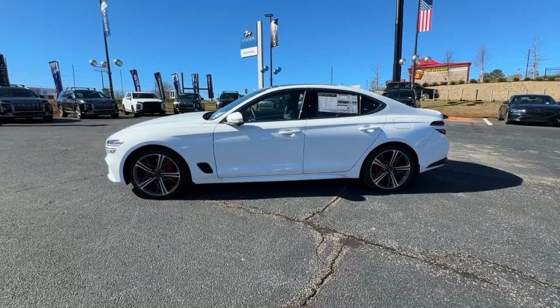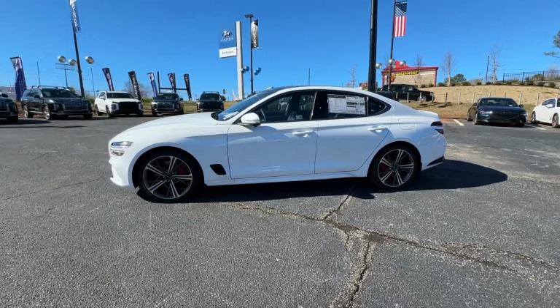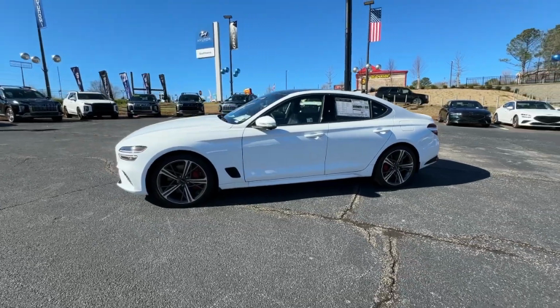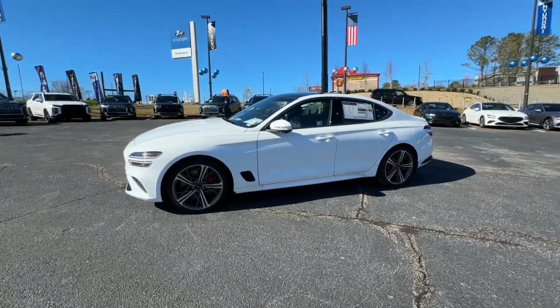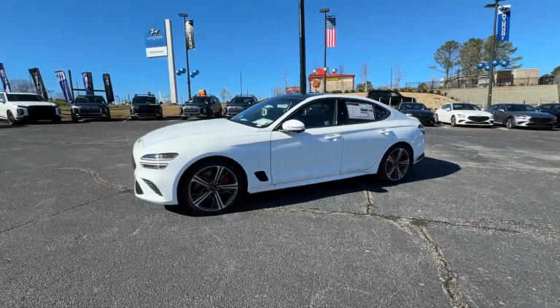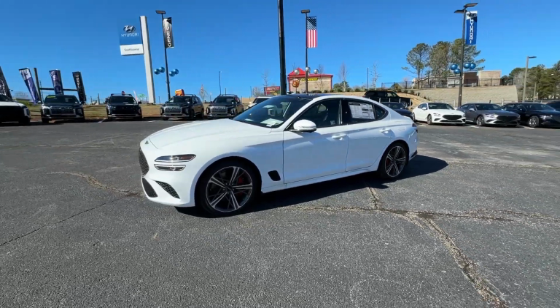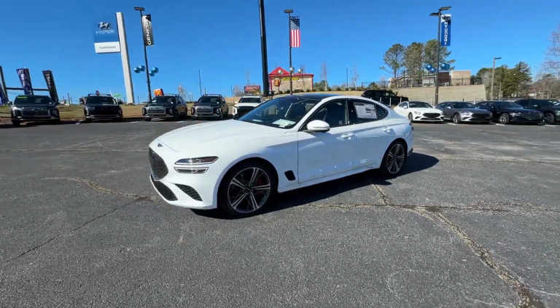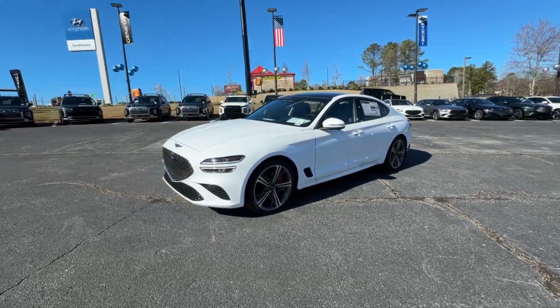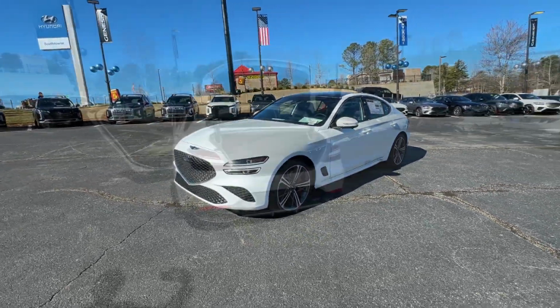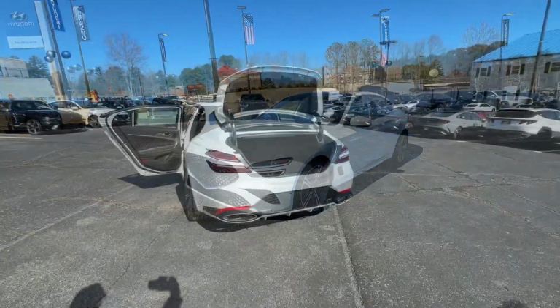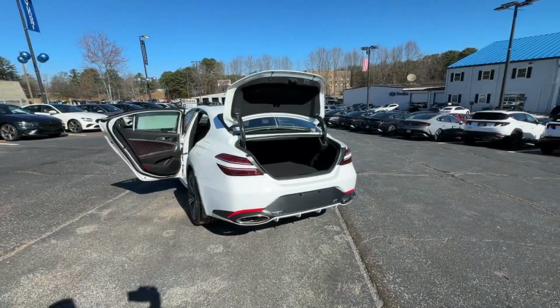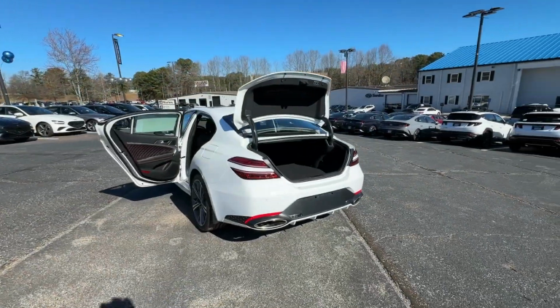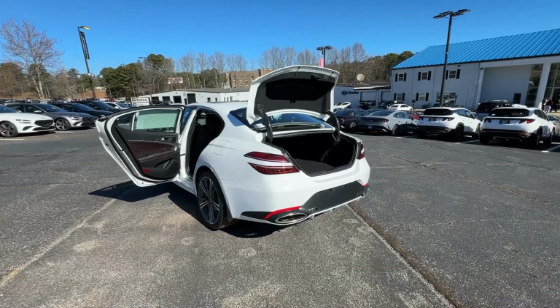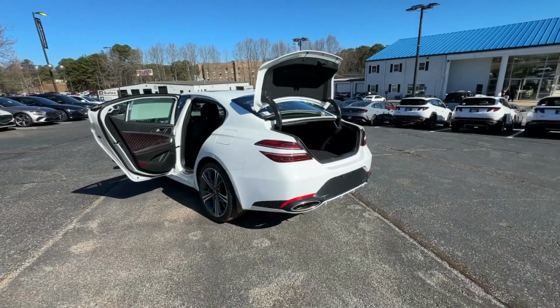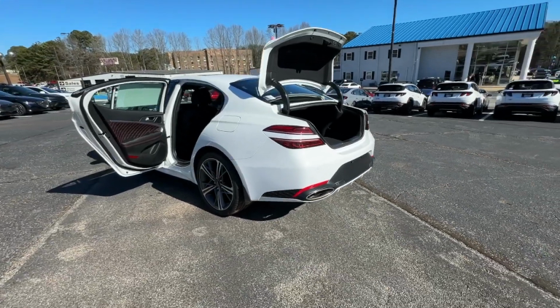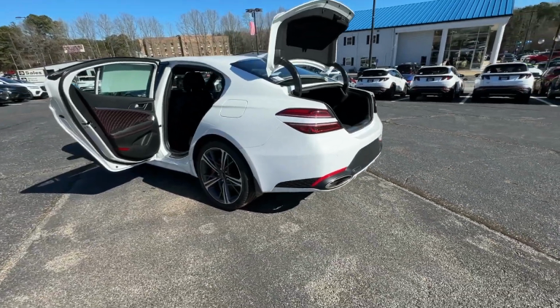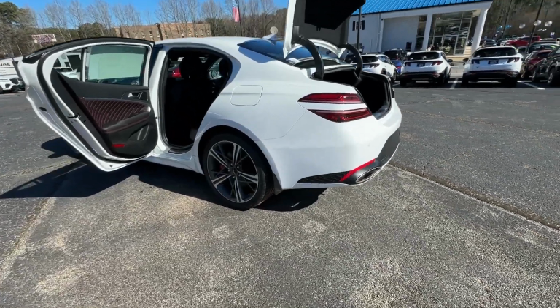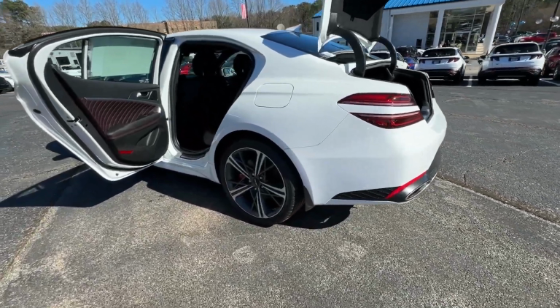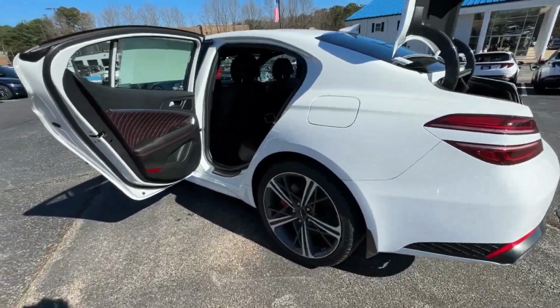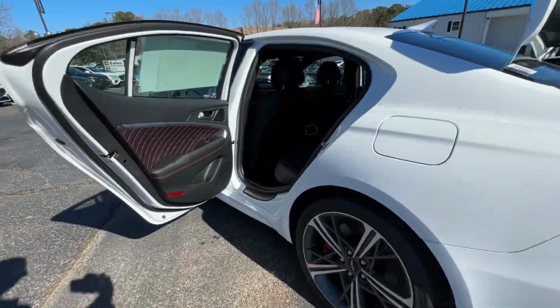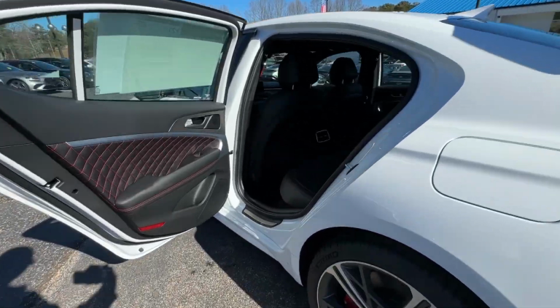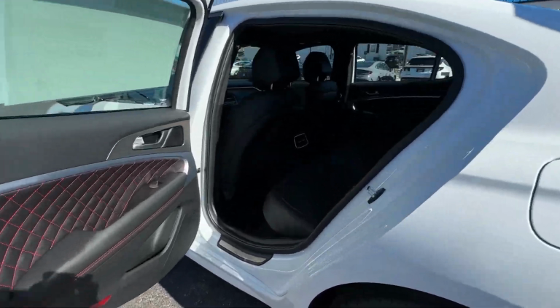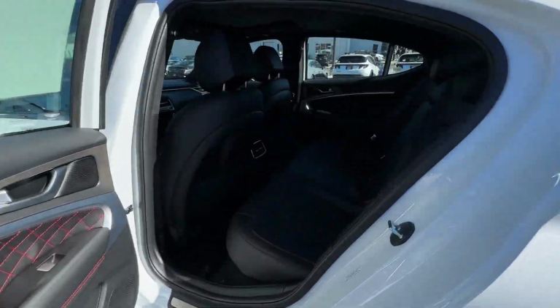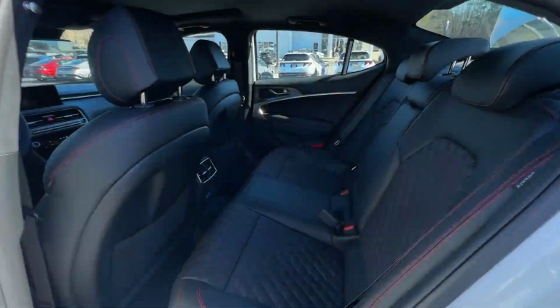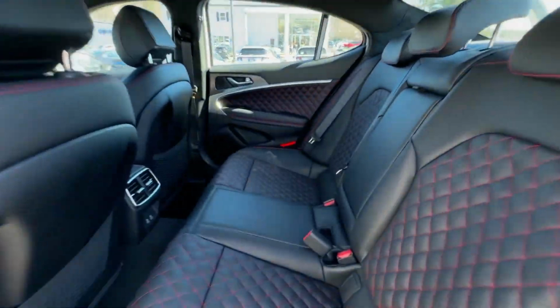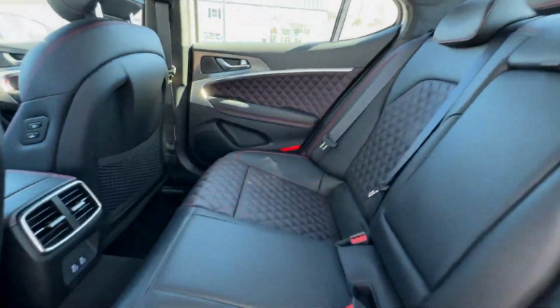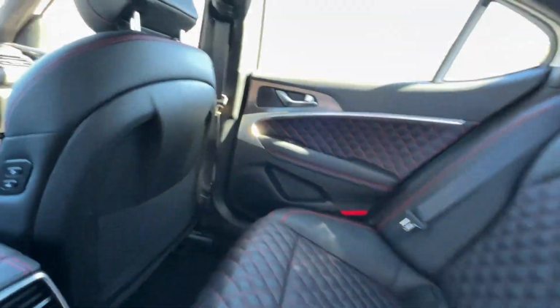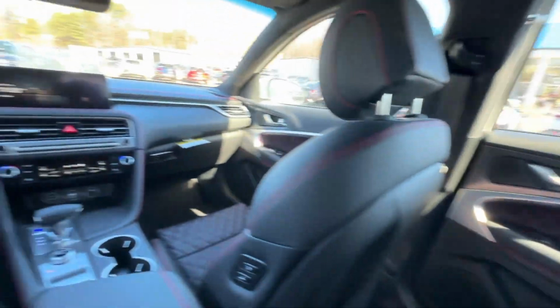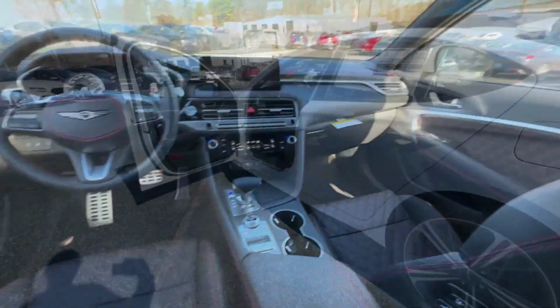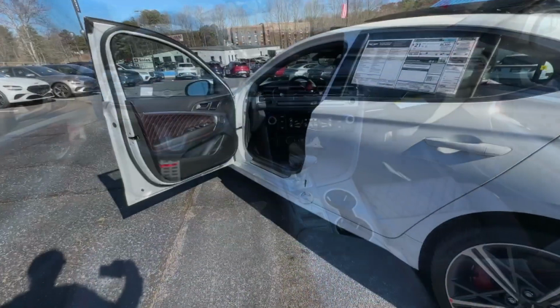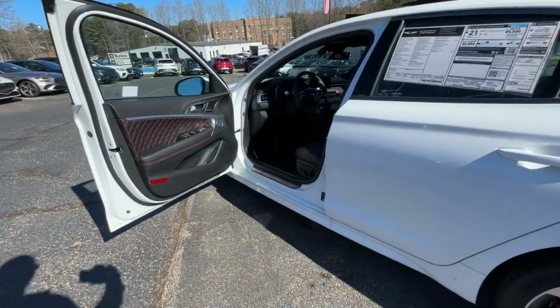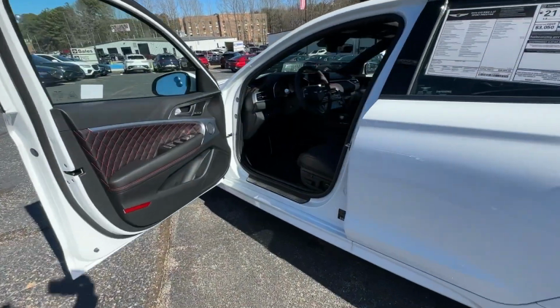Prepare to turn heads. Seize the moment and get into this remarkable Genesis G70, the compact sport sedan that sets a new standard of excellence. Come in for a fun and easy test drive. Our team will make it the best part of your day.